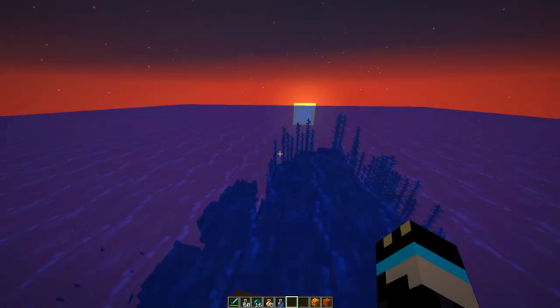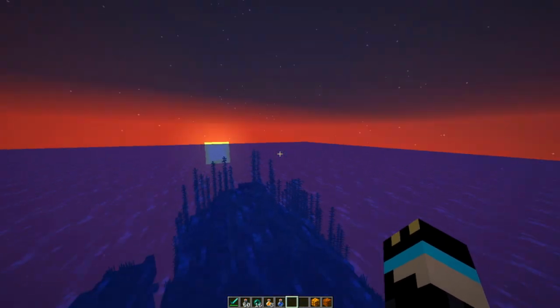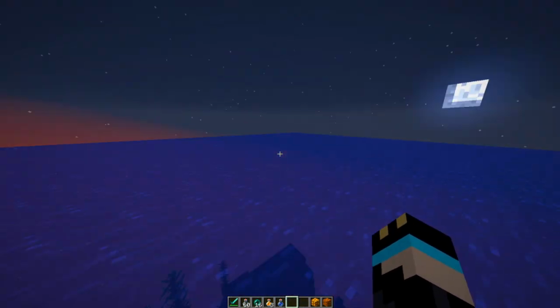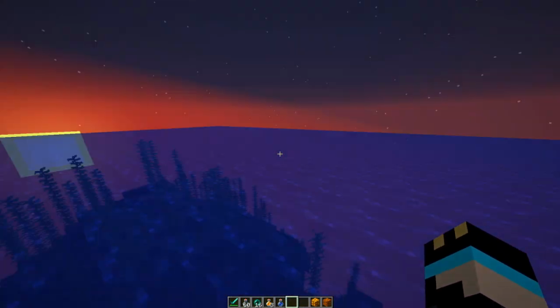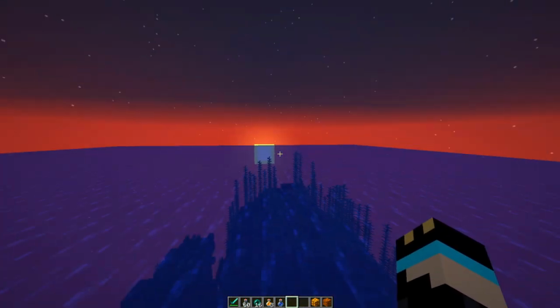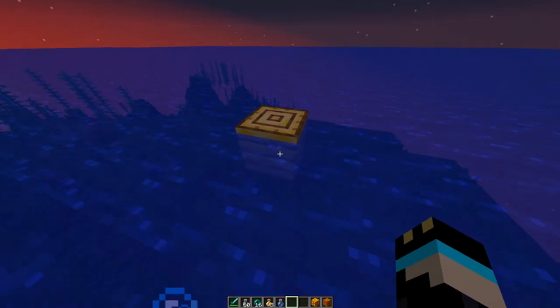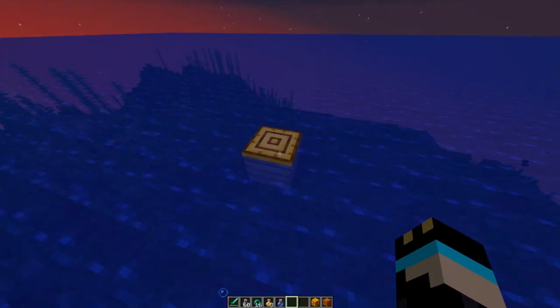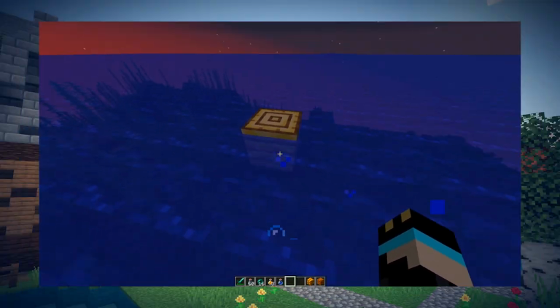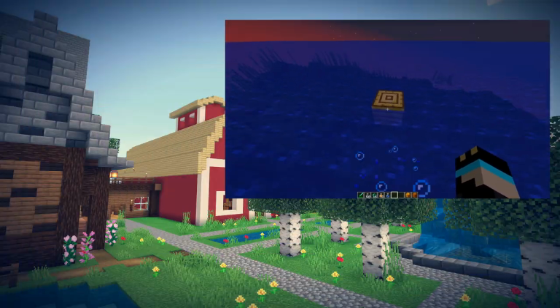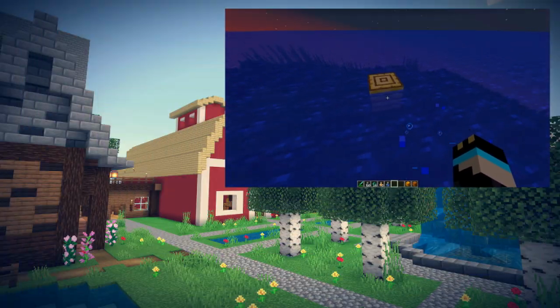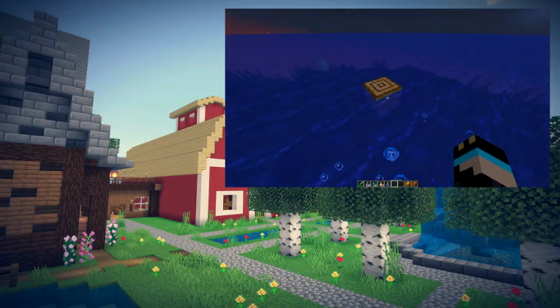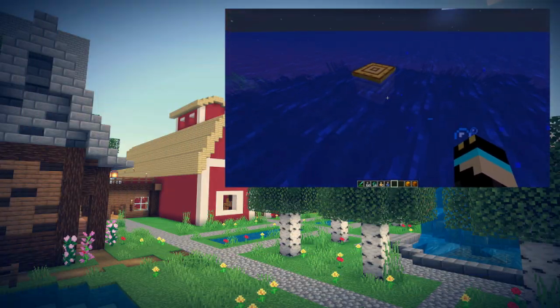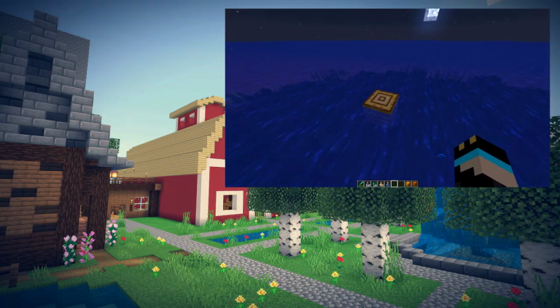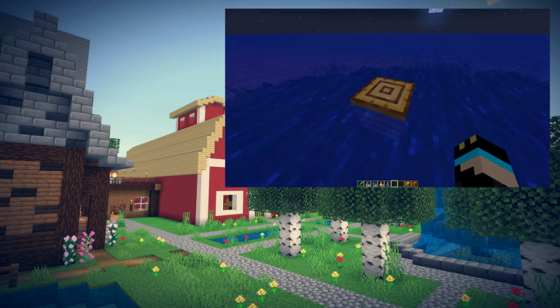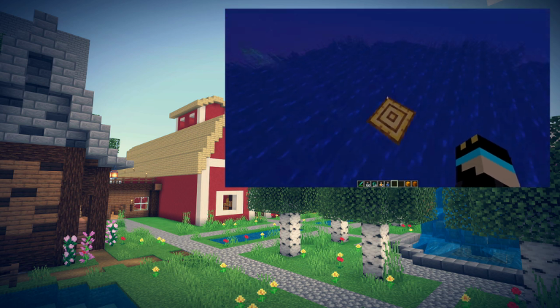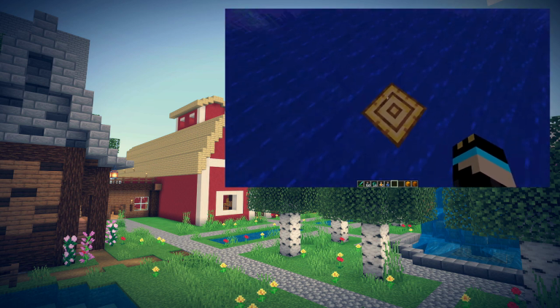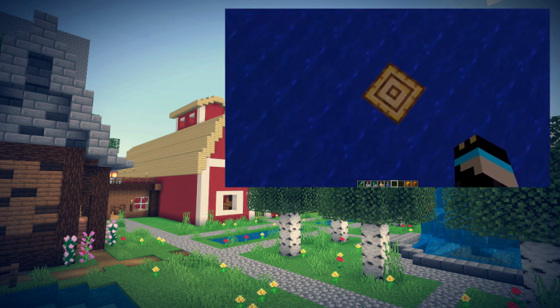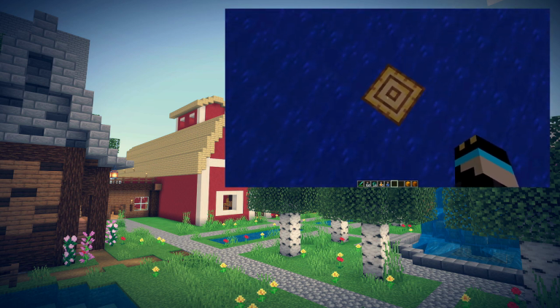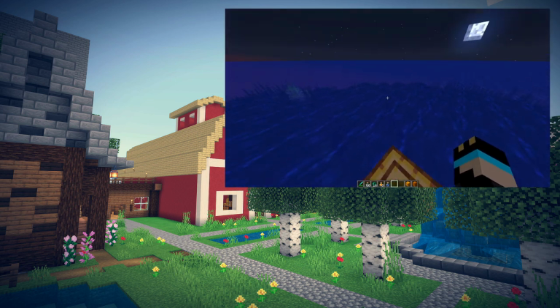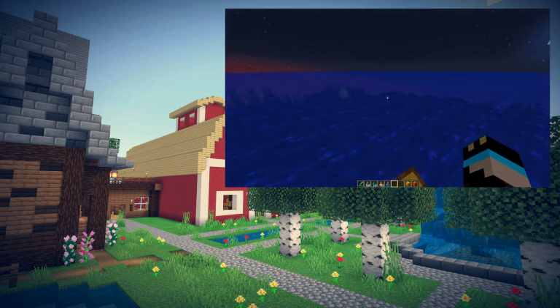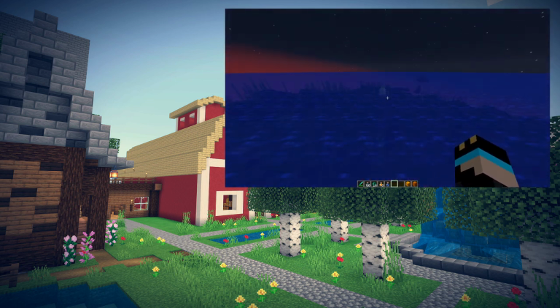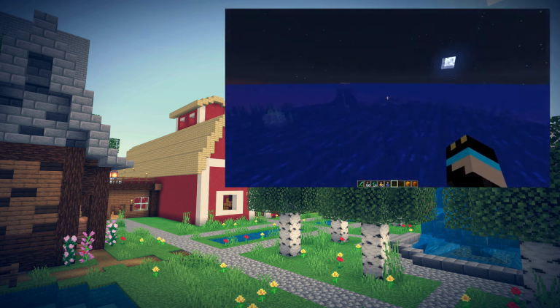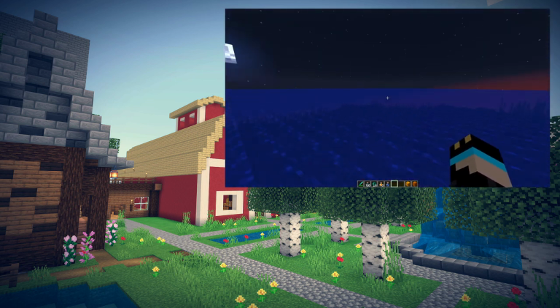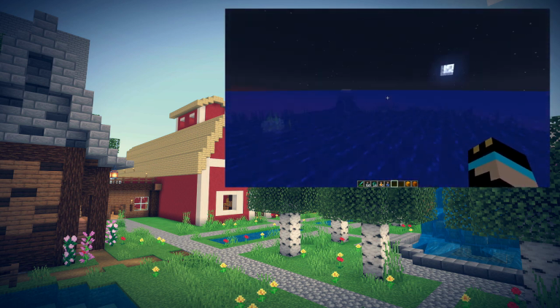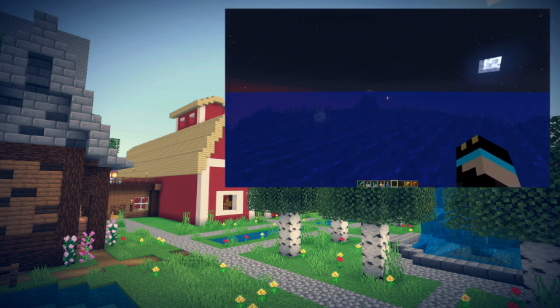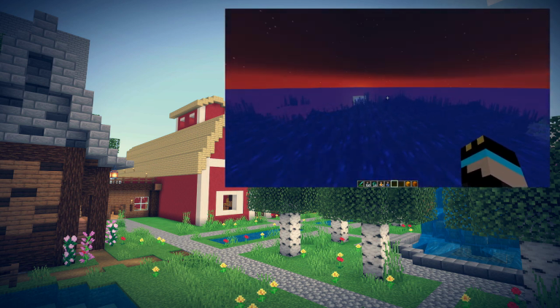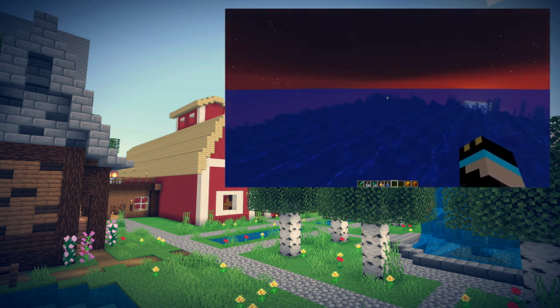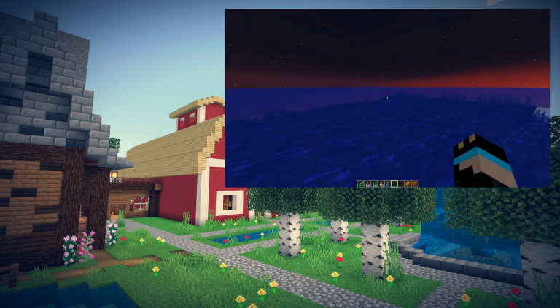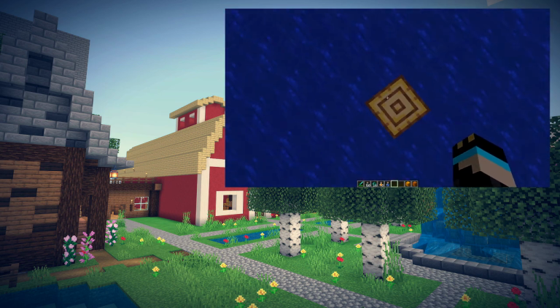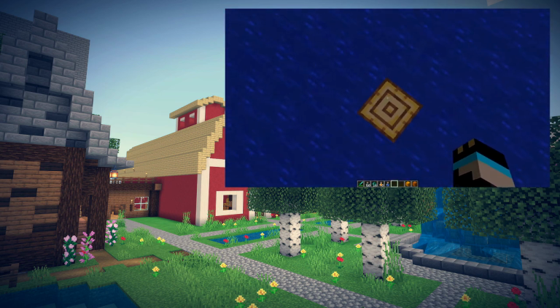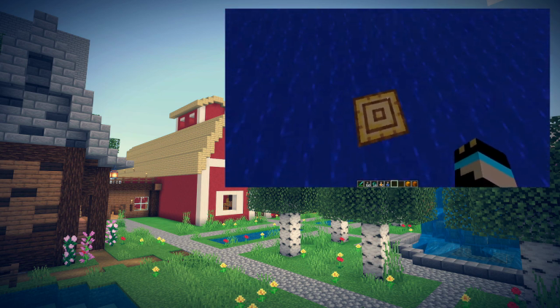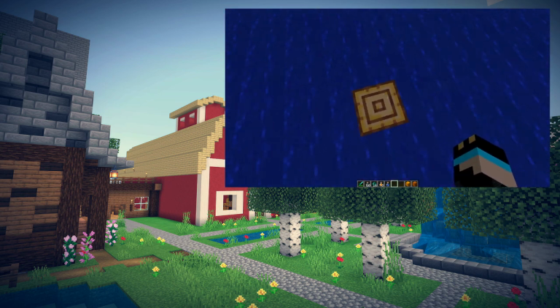And we're in the middle of an ocean. As you can see, a beehive also spawned here. This is because it will try to spawn you near a beehive, and if there's no beehives nearby — as you can see by the fact that we're in the middle of an ocean — then it will spawn one for you.